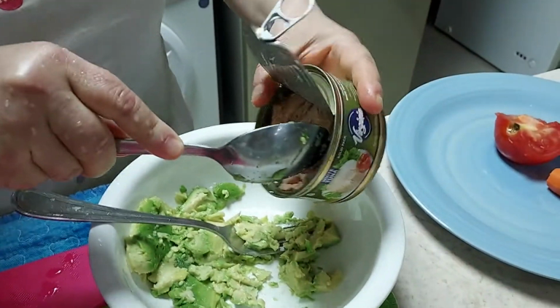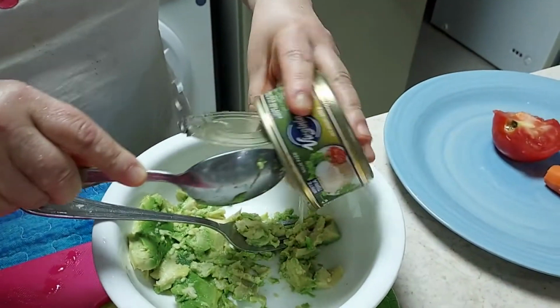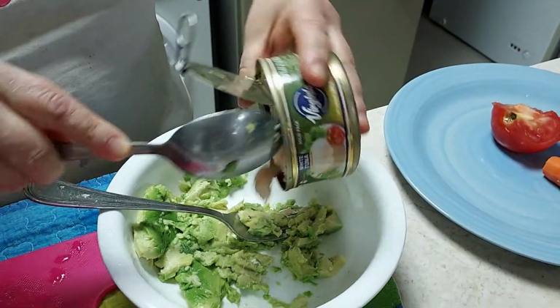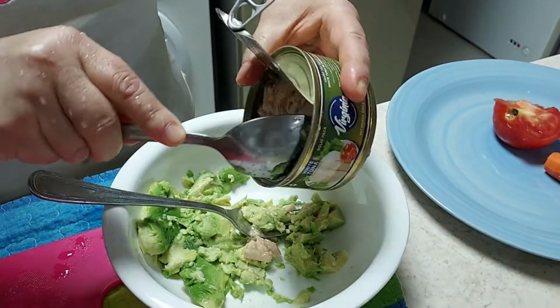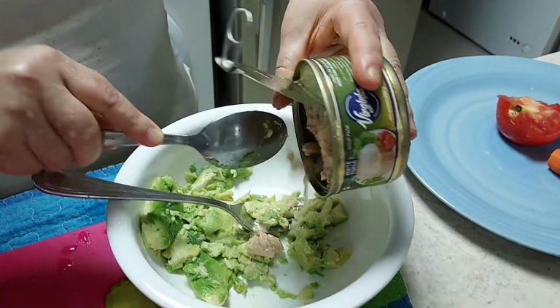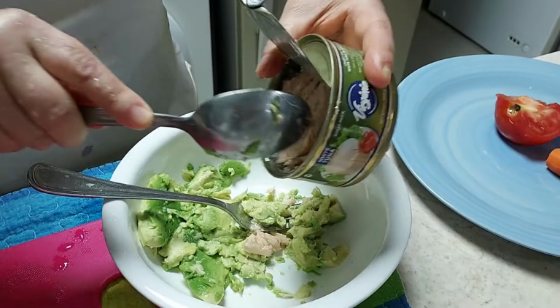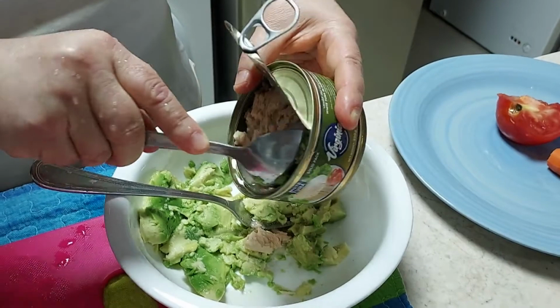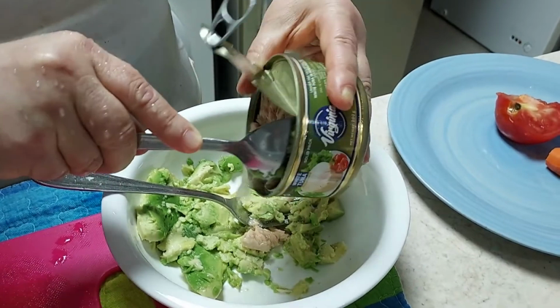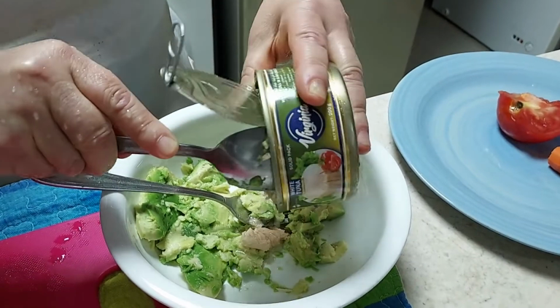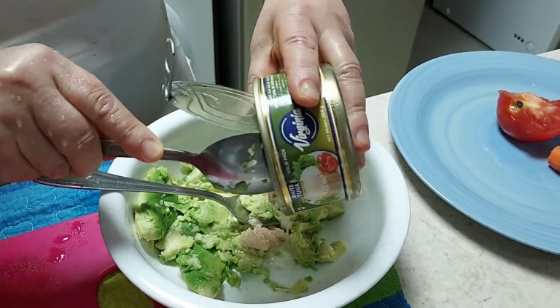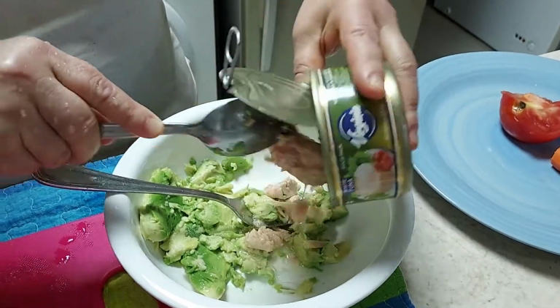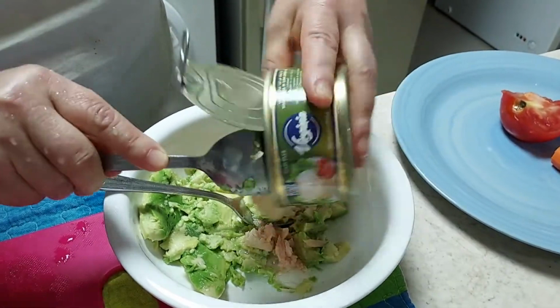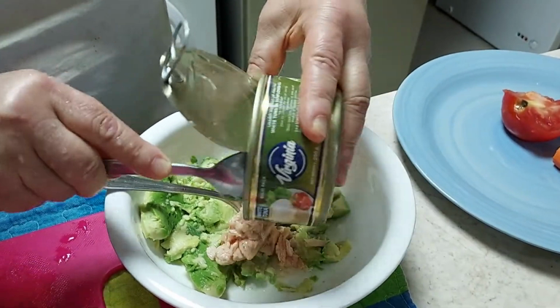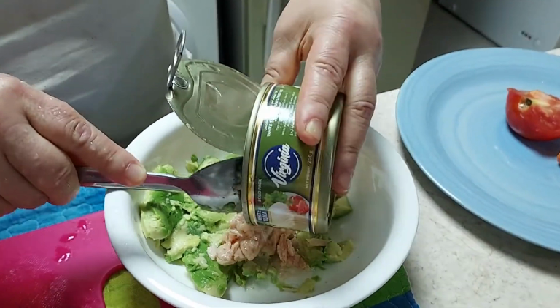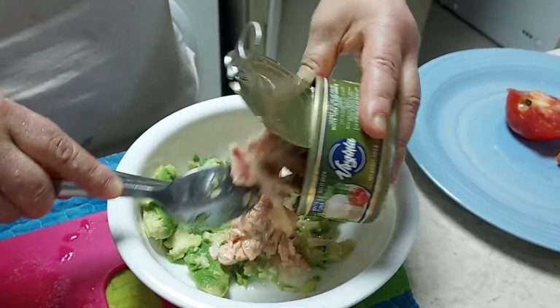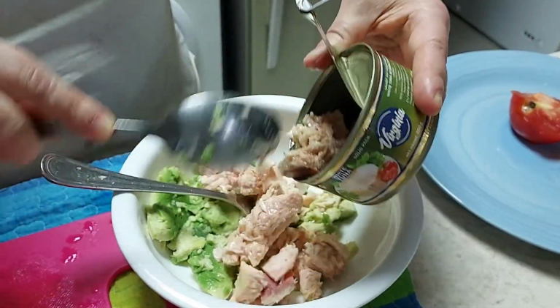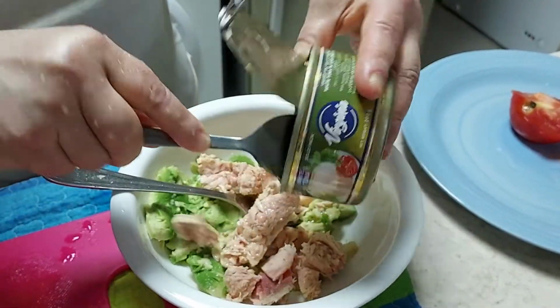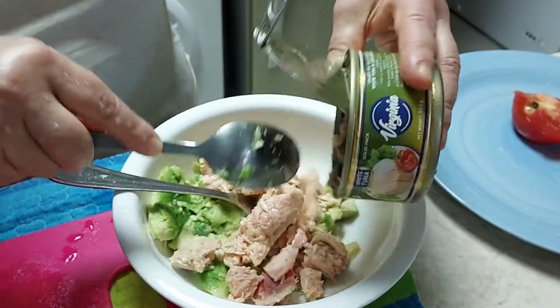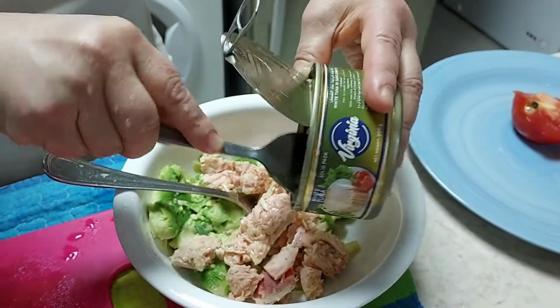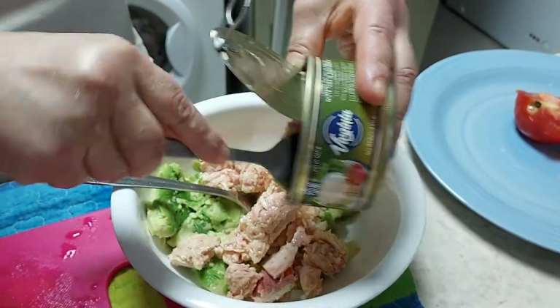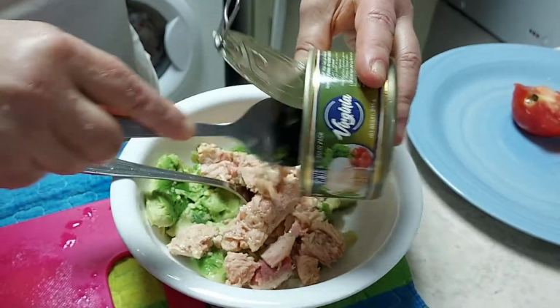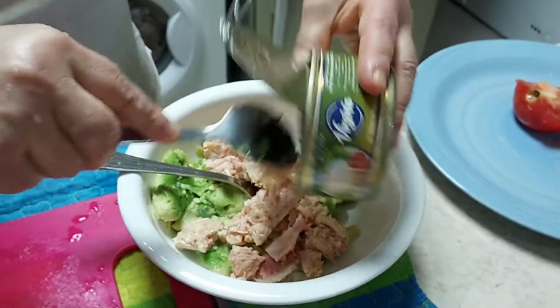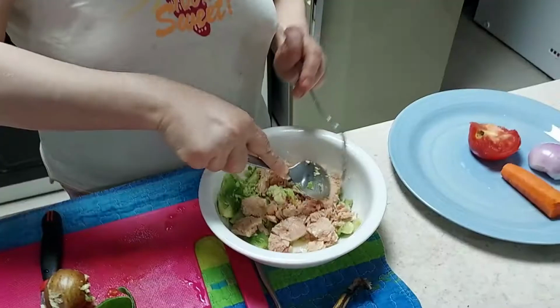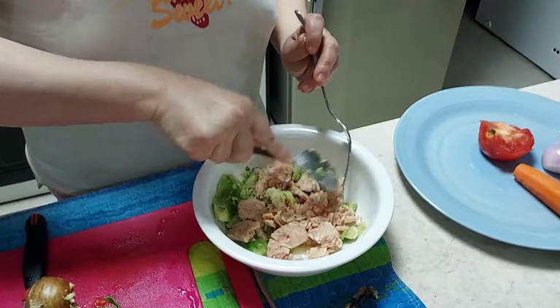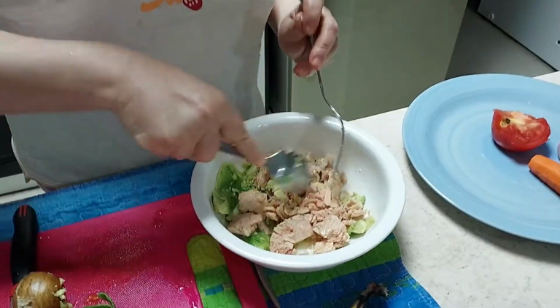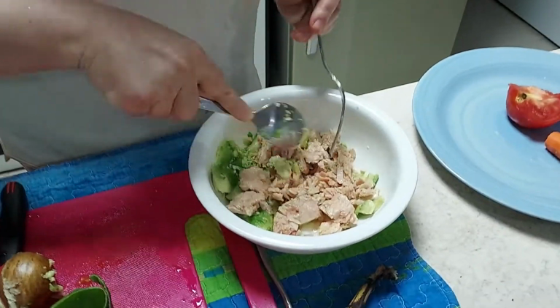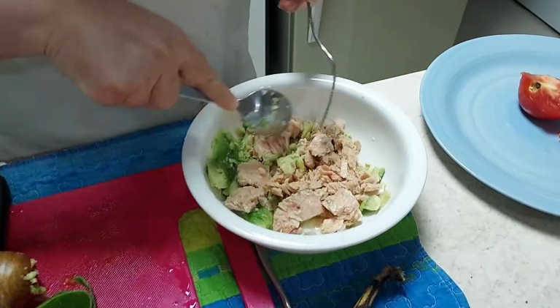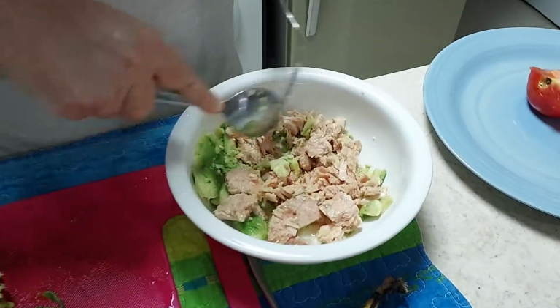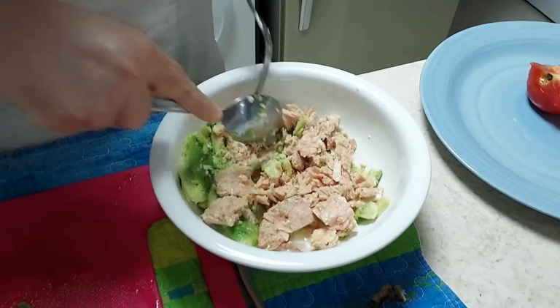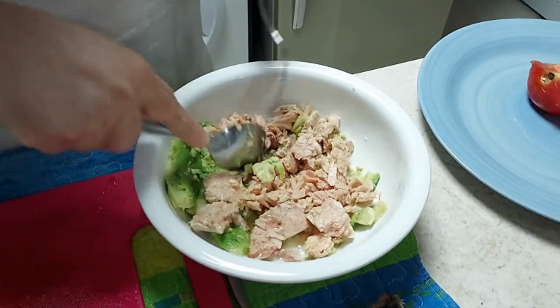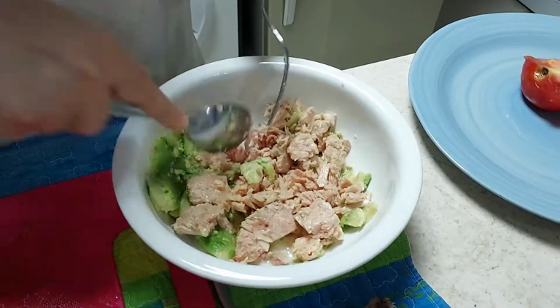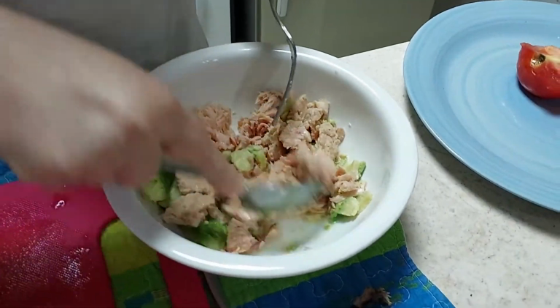Drain the liquid away and add tuna. Crush and mix.